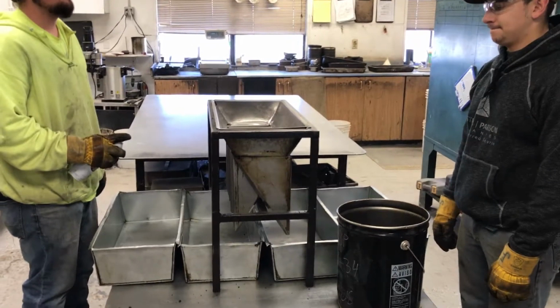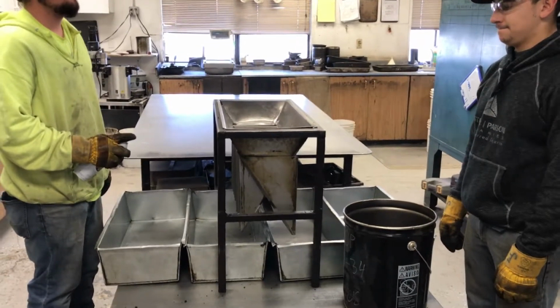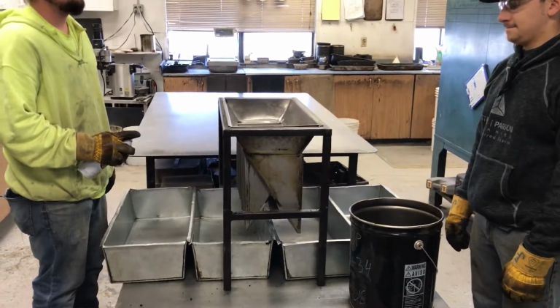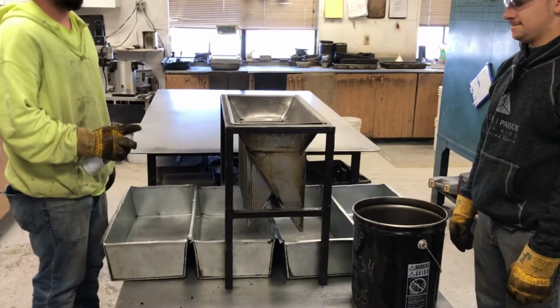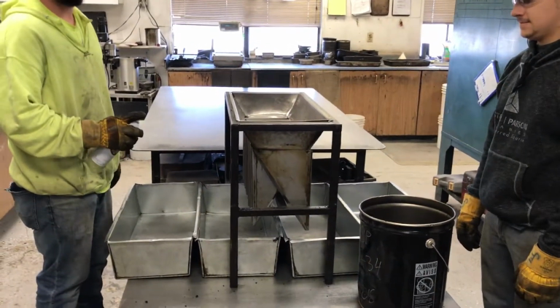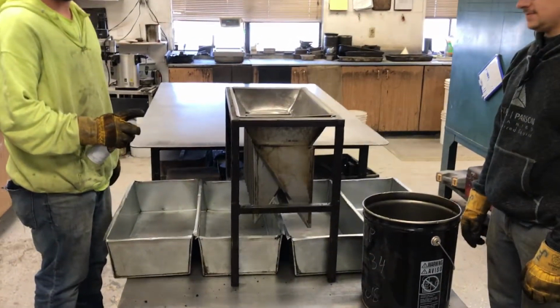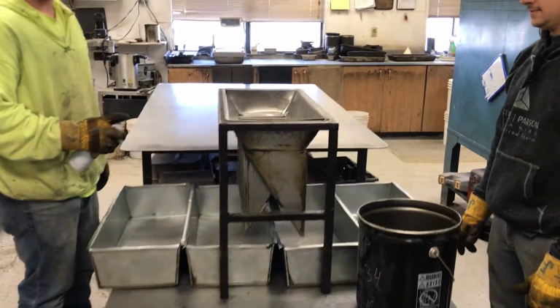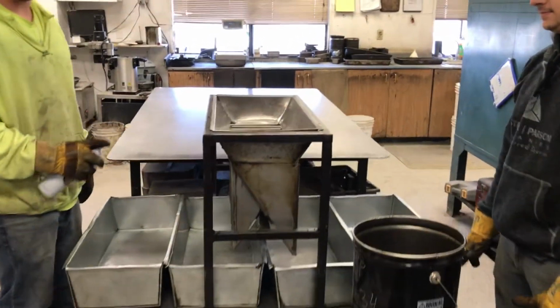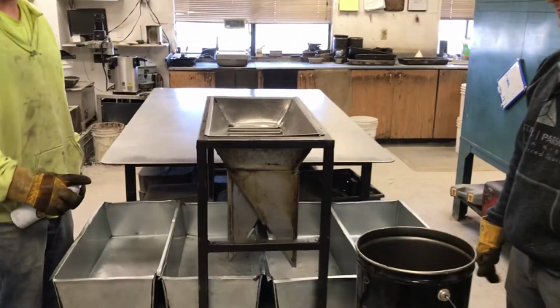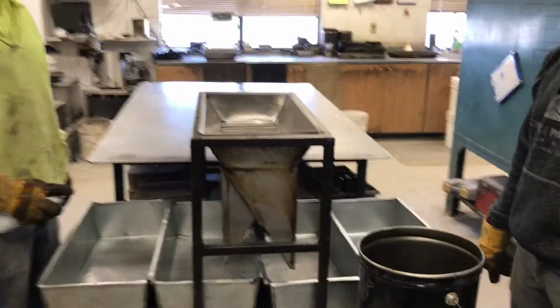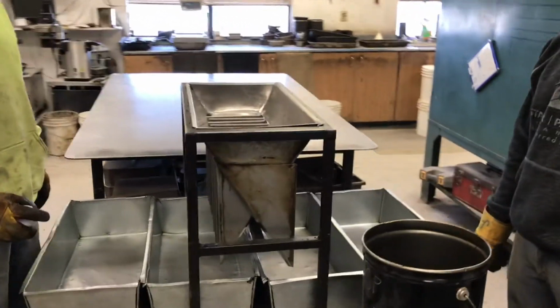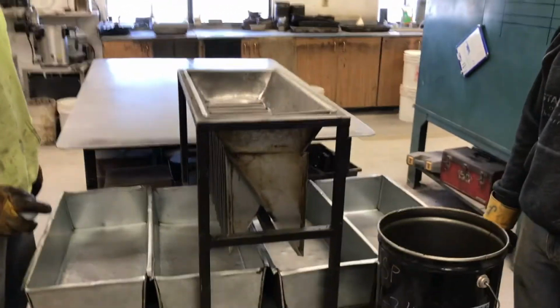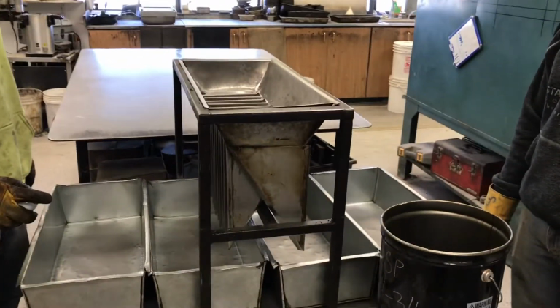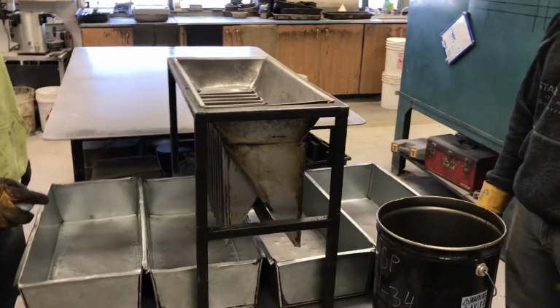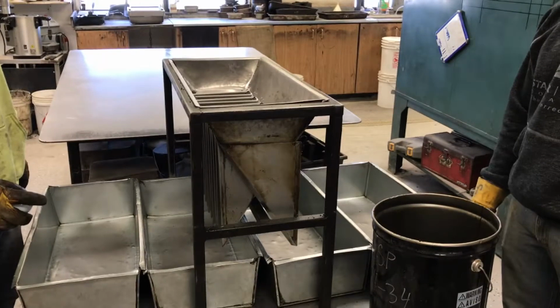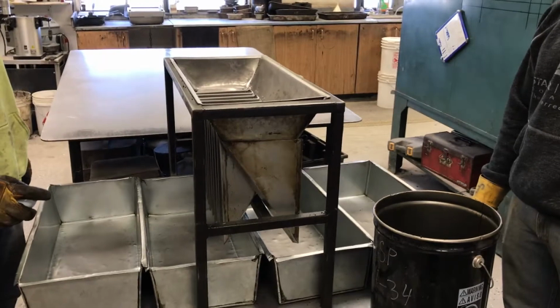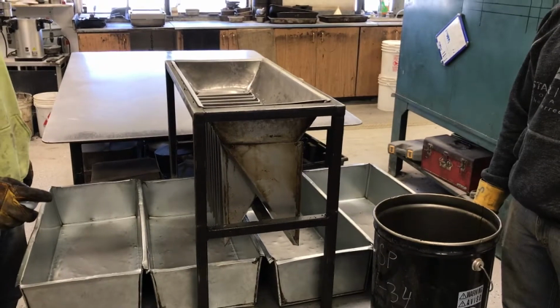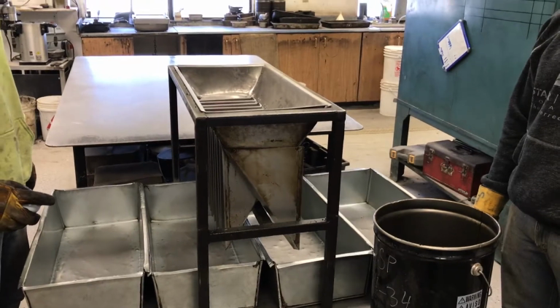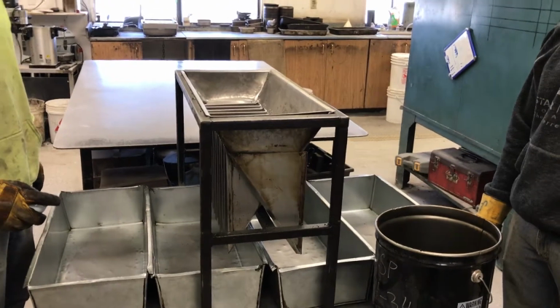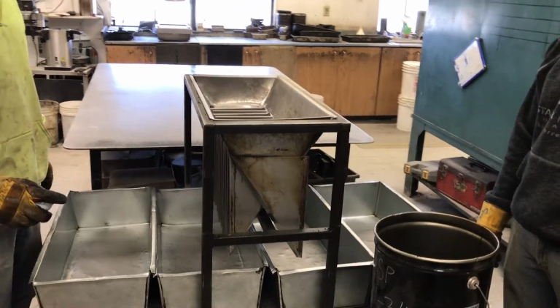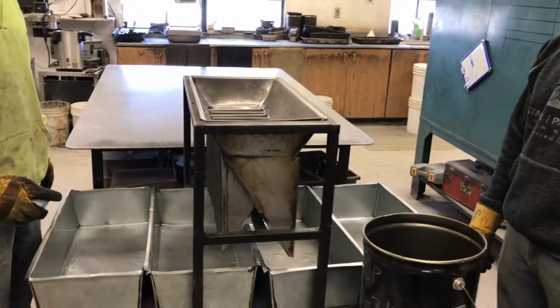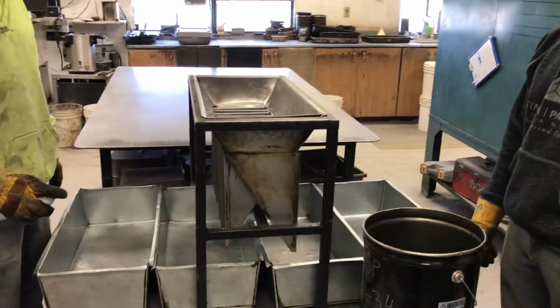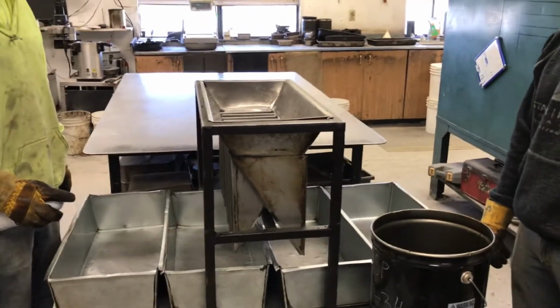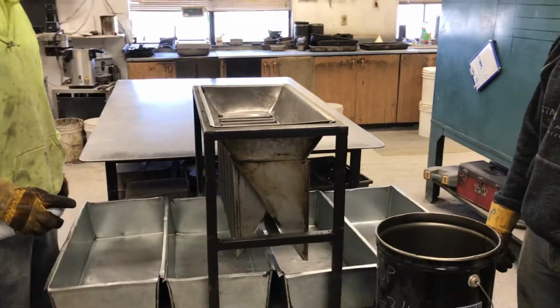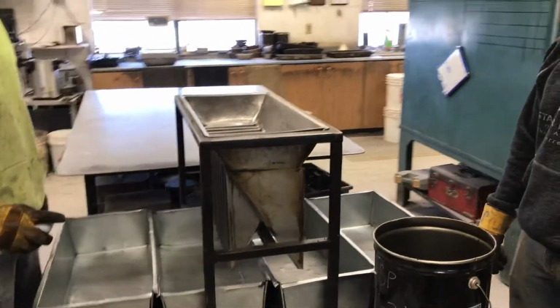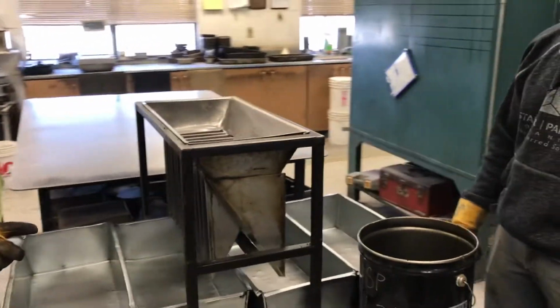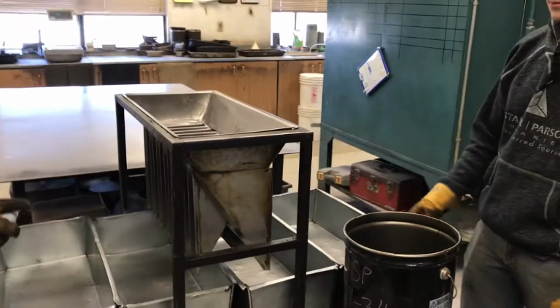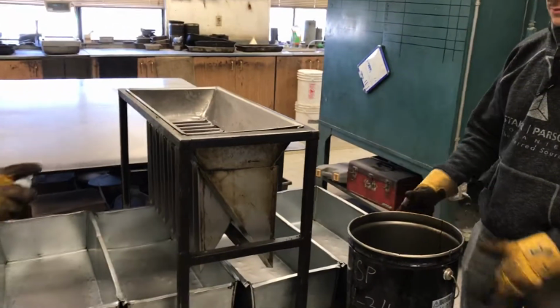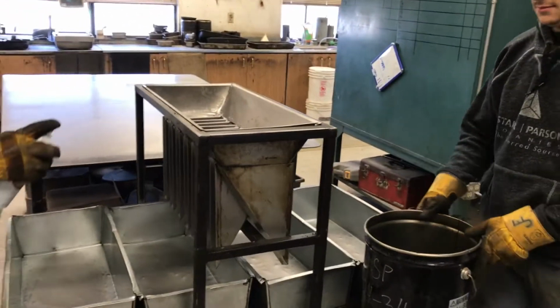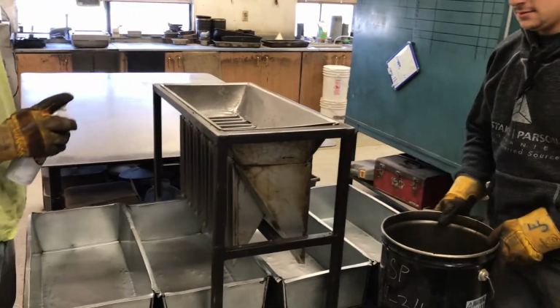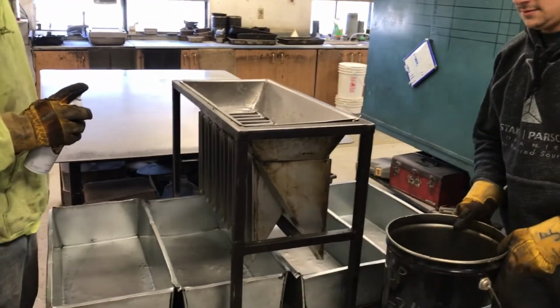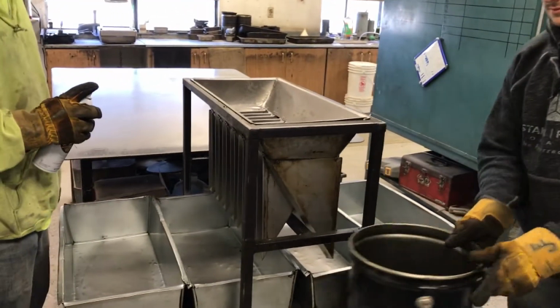We've pulled the asphalt sample from the back of the truck, brought it into the lab to split it down through the riffle splitter, and we're running a Marshall mix today, so that's the procedure we're going to use.